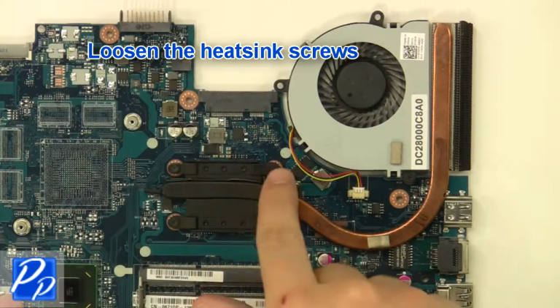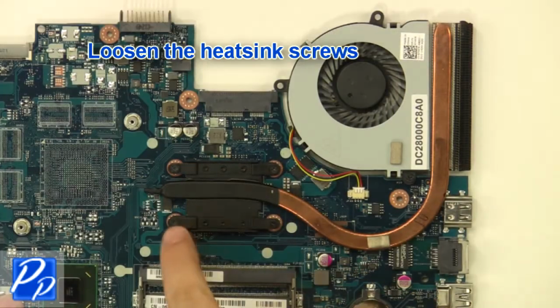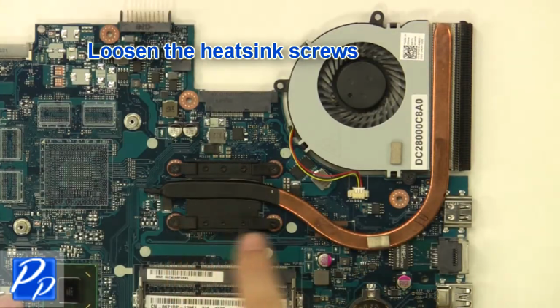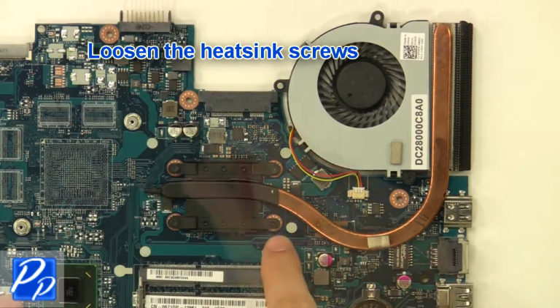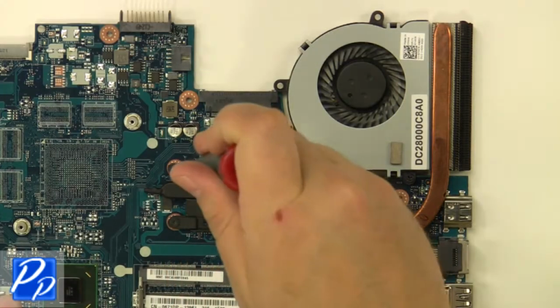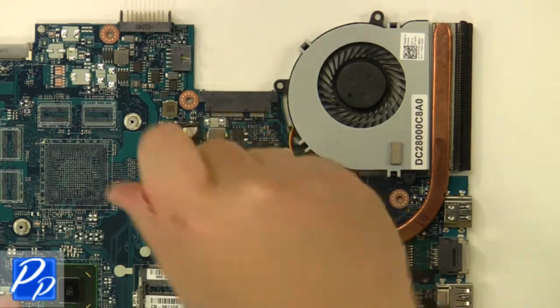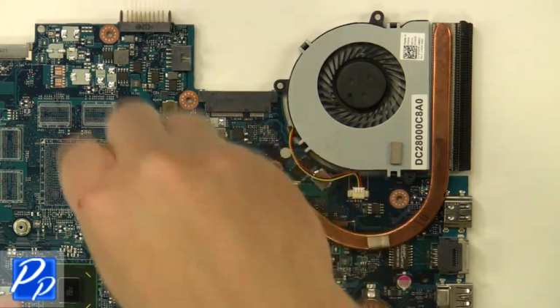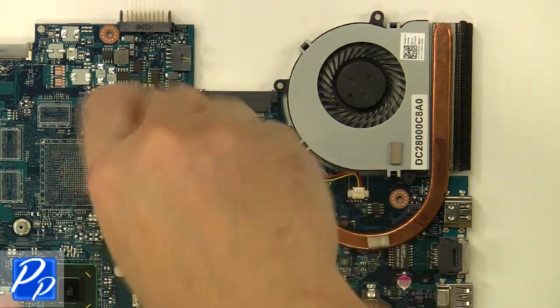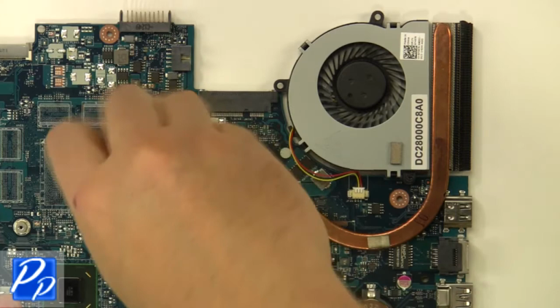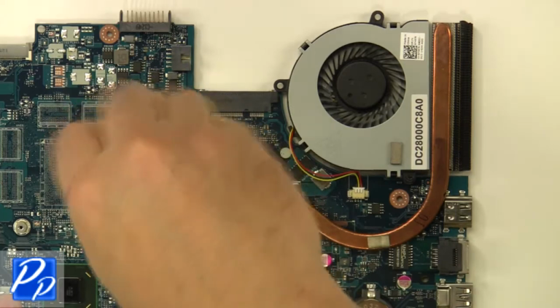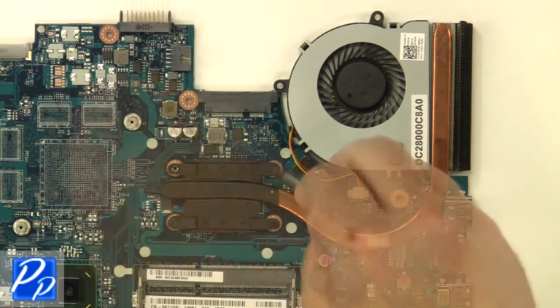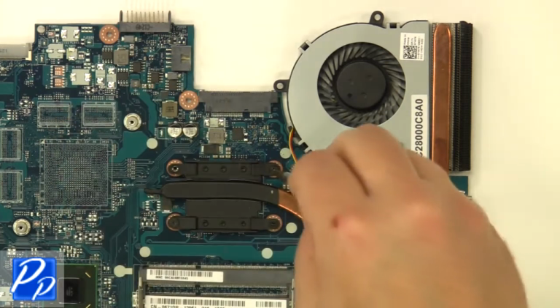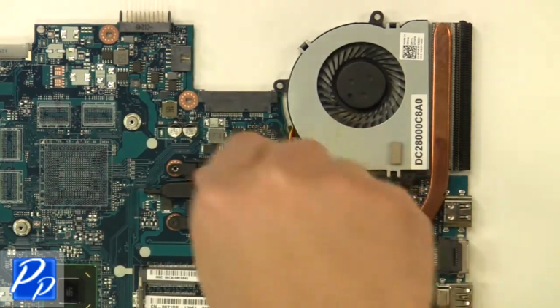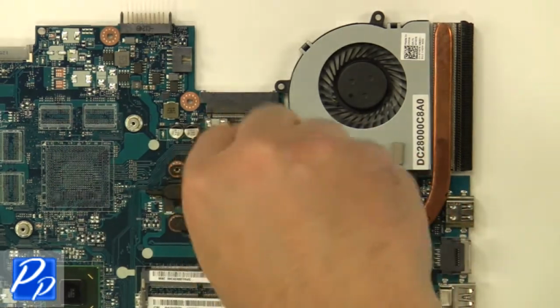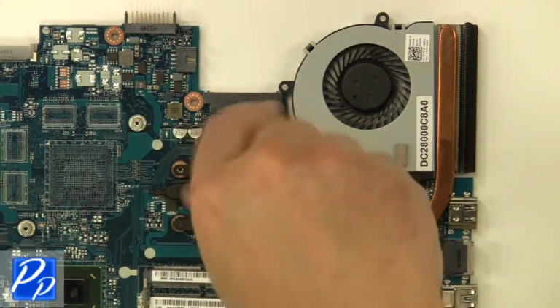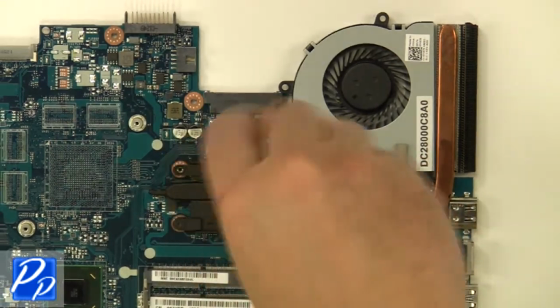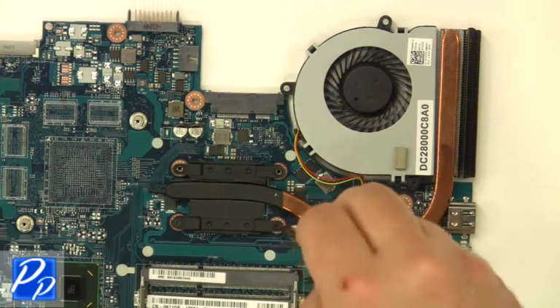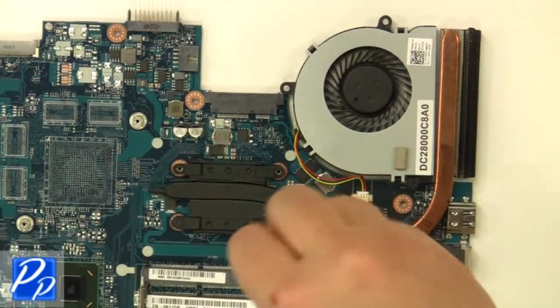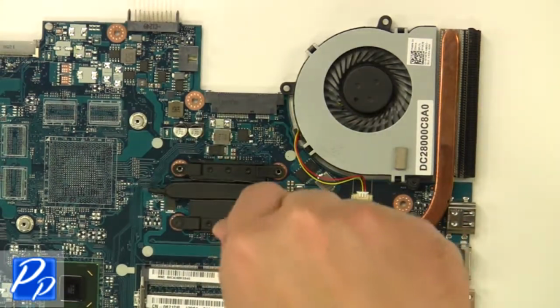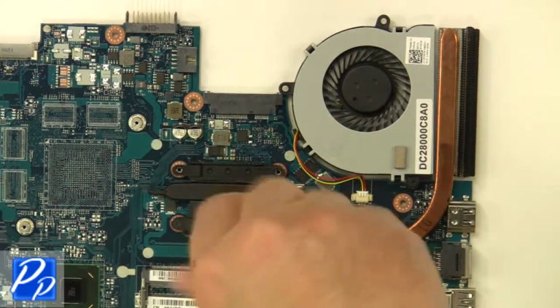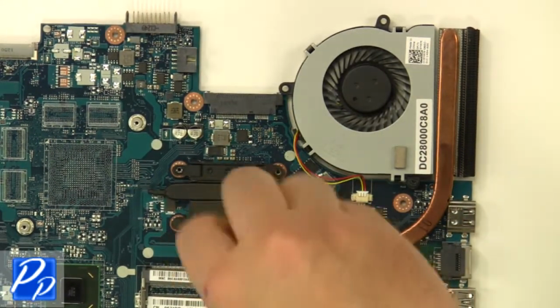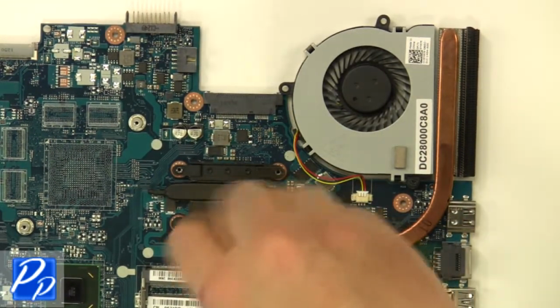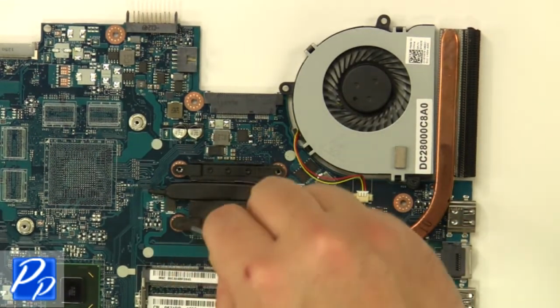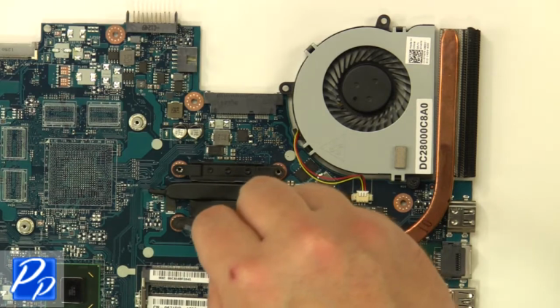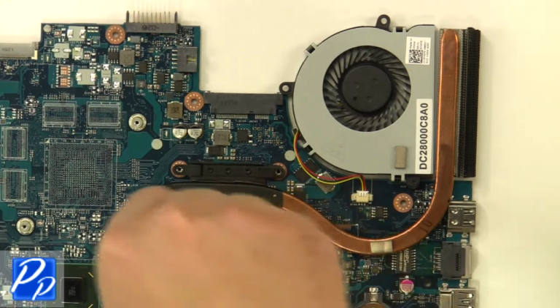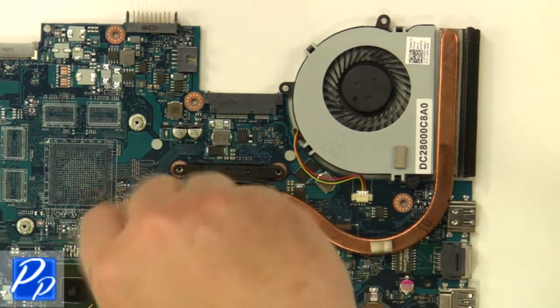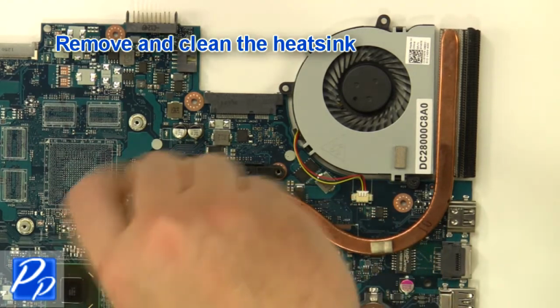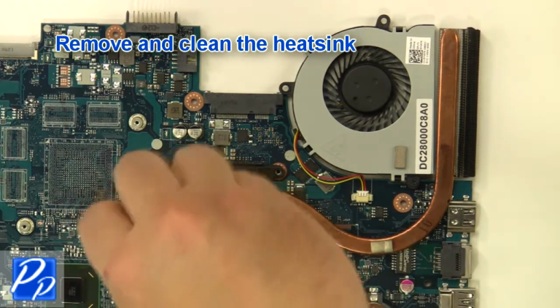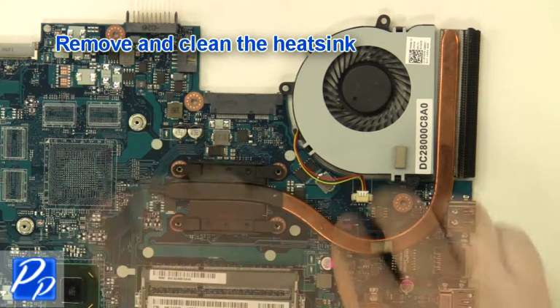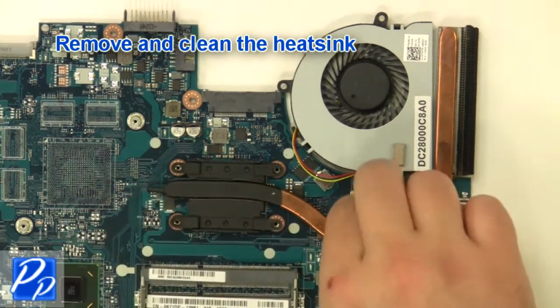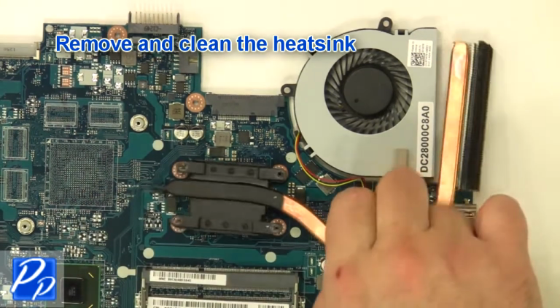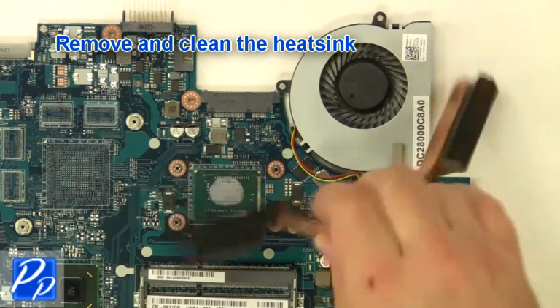Remove the motherboard. Loosen the heatsink screws, then remove and clean the heatsink.